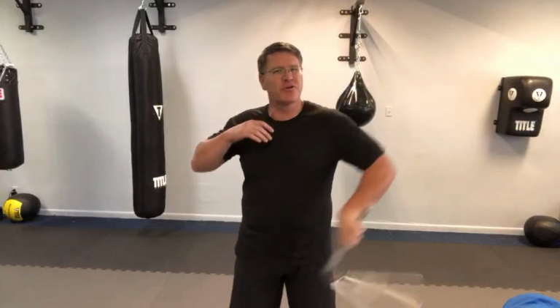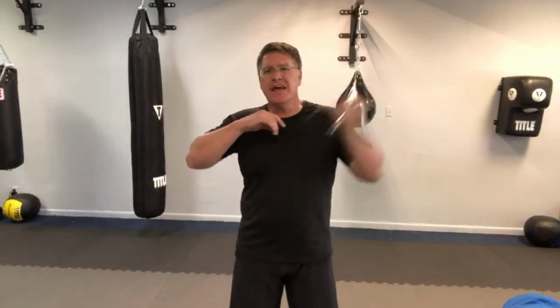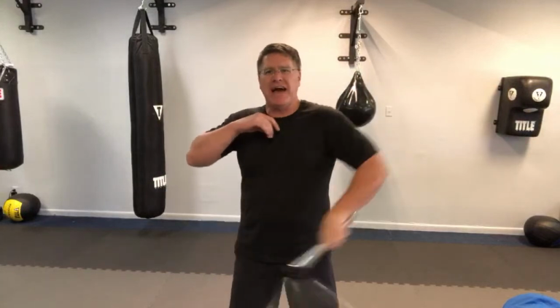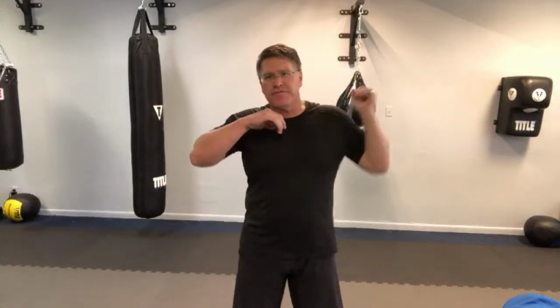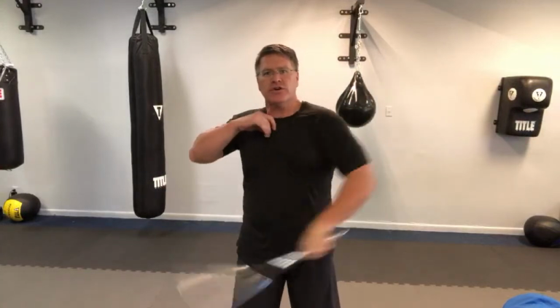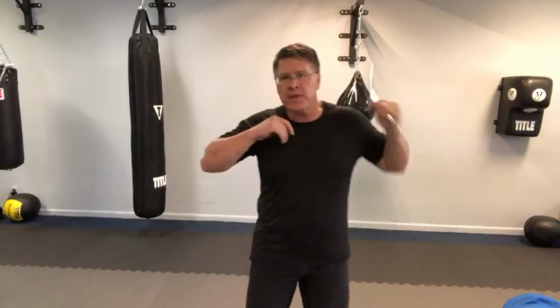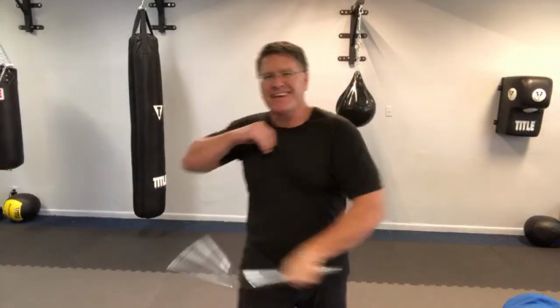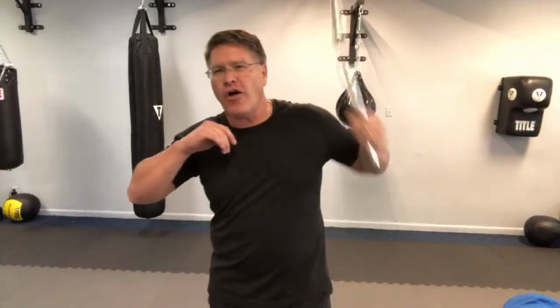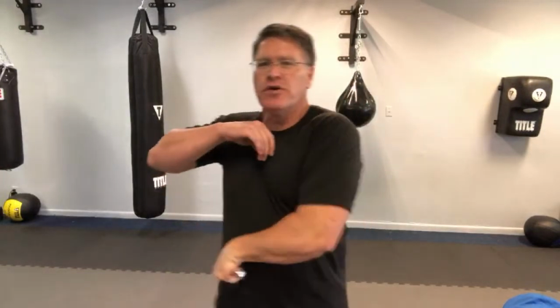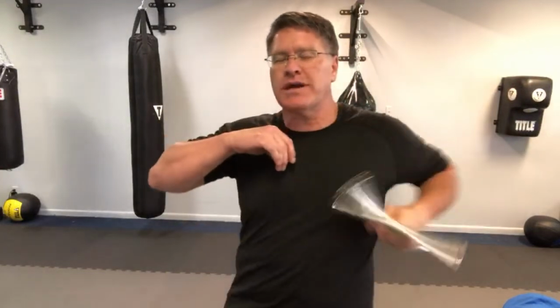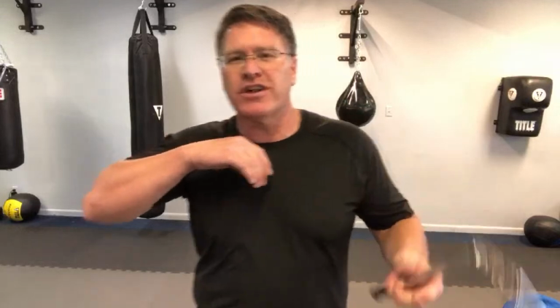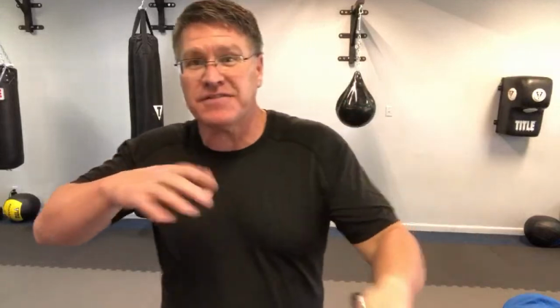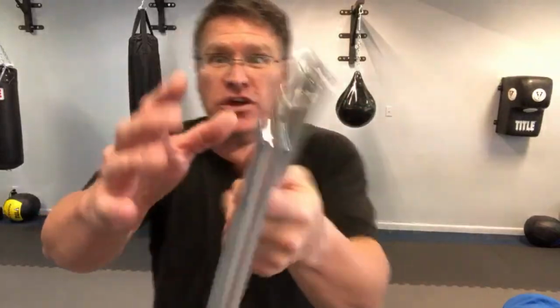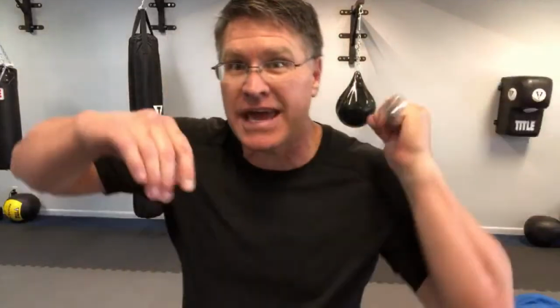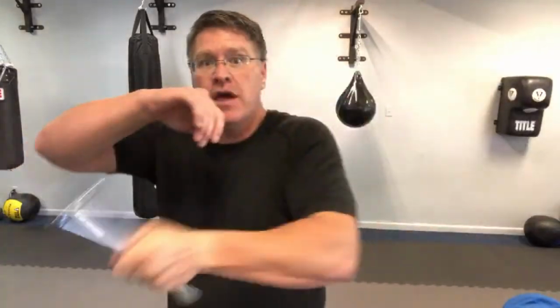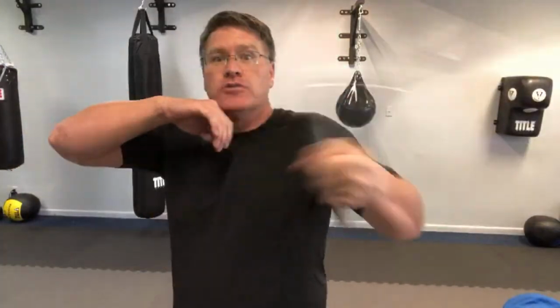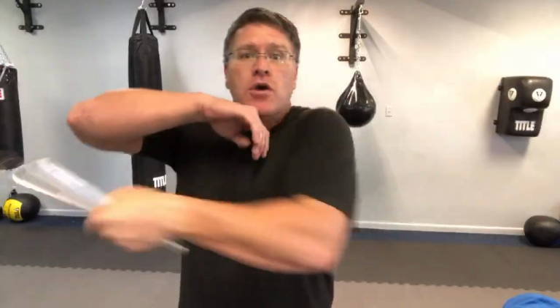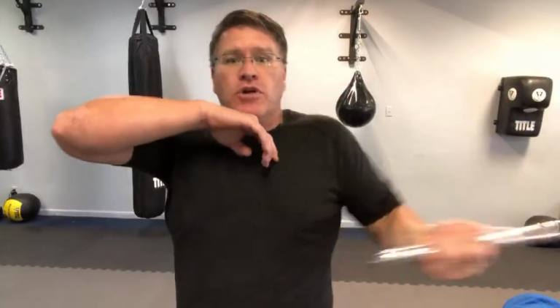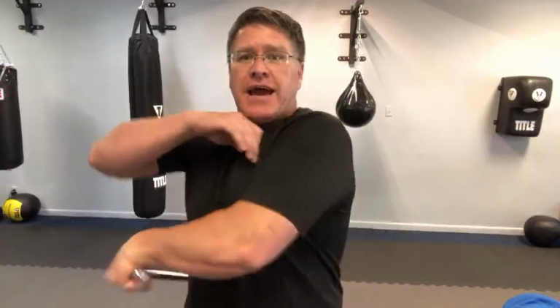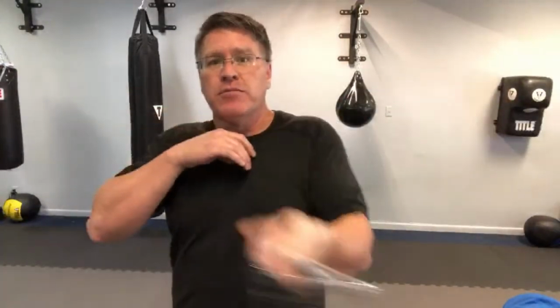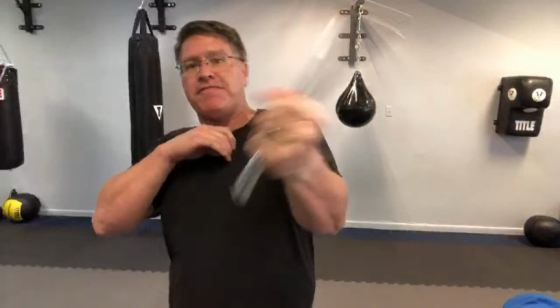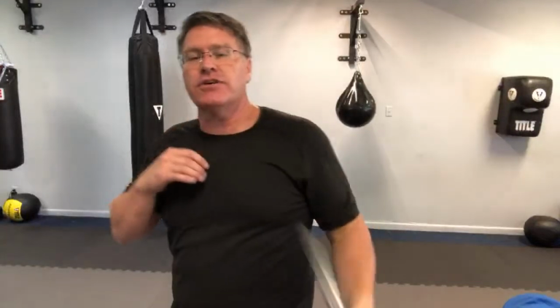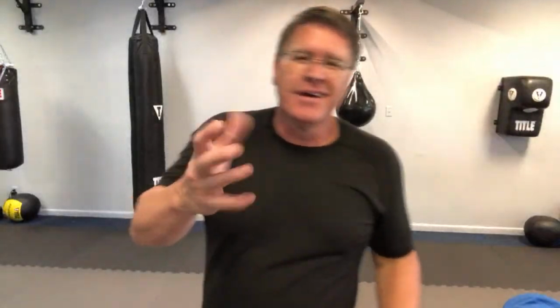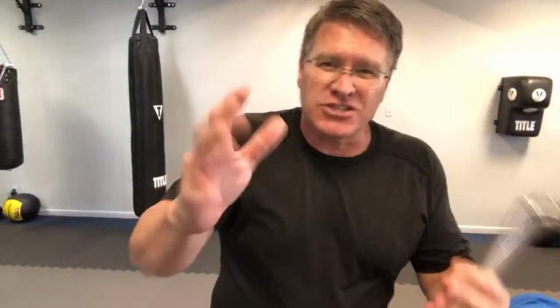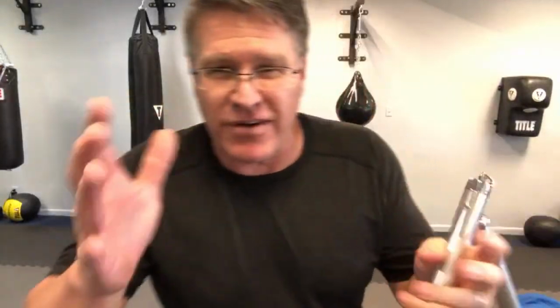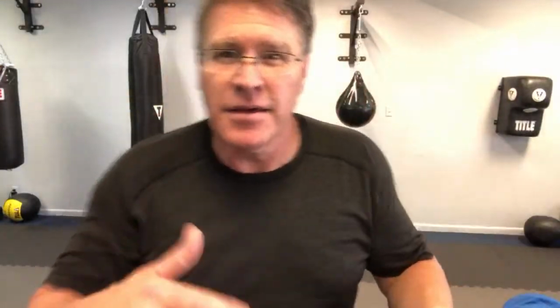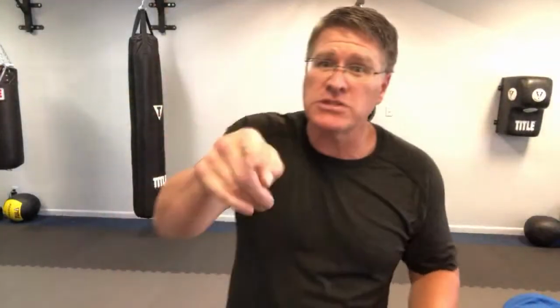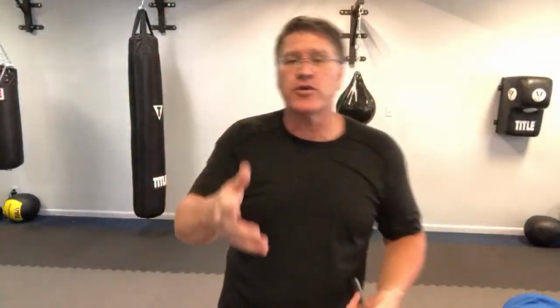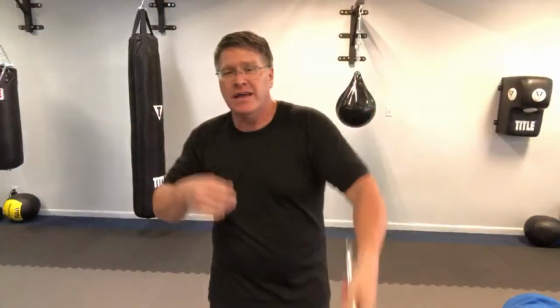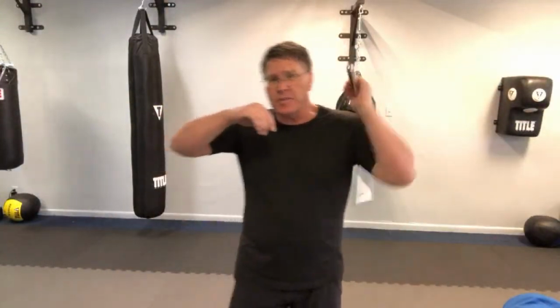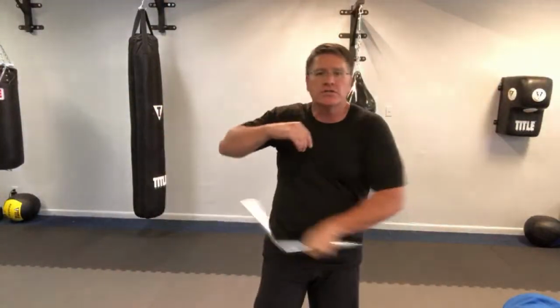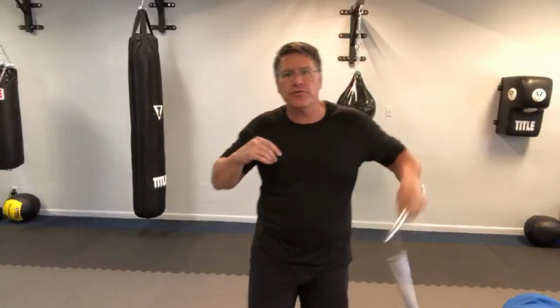Bruce Lee. Faster and faster. The key to looking good in movies is to get really close to the camera — when you're close to the camera, everything moves a lot faster. It's a trick. But I want you to learn how to do it right. One, two, three.